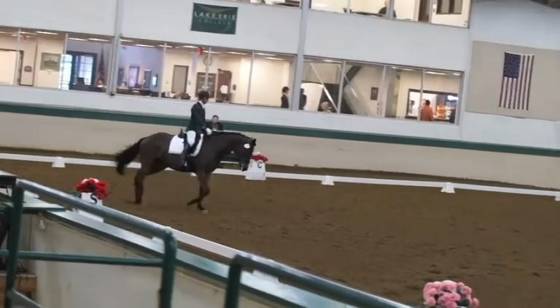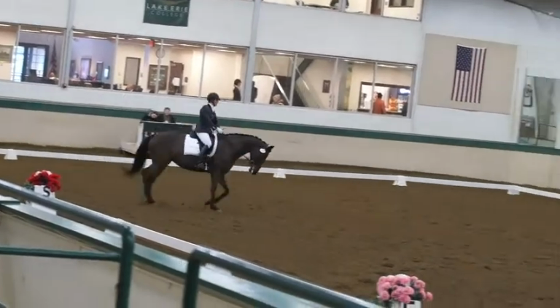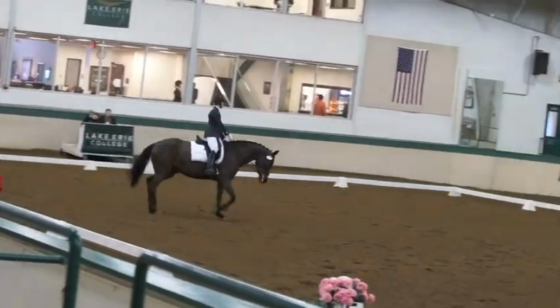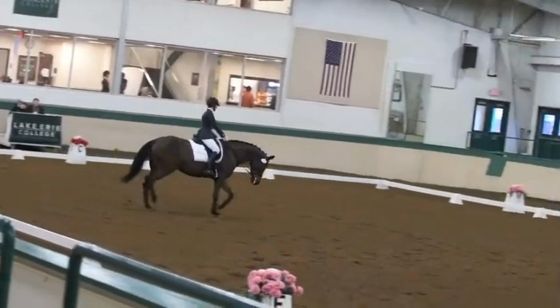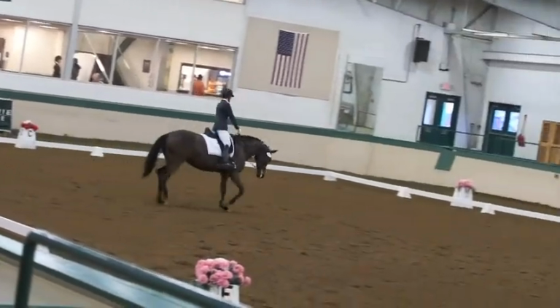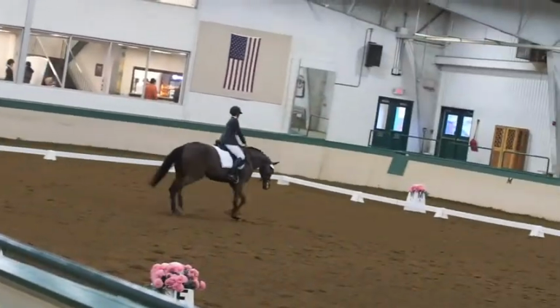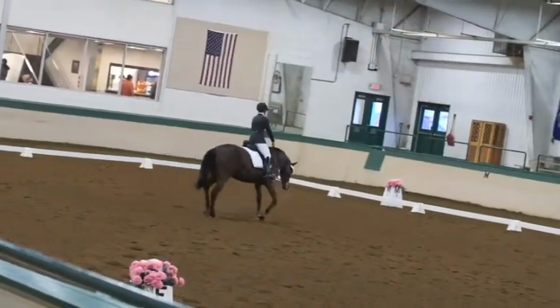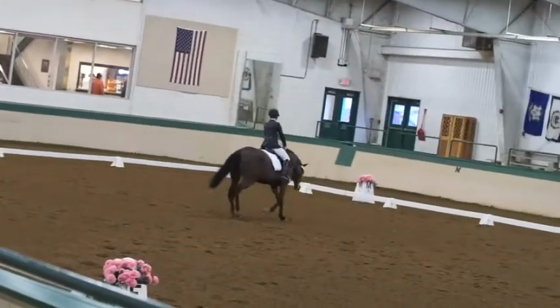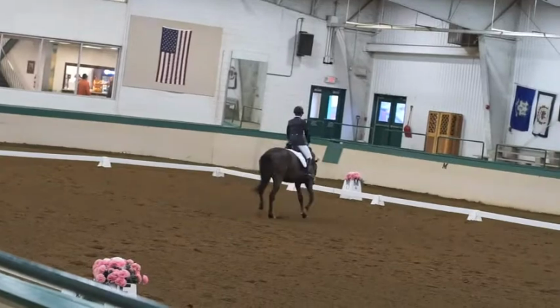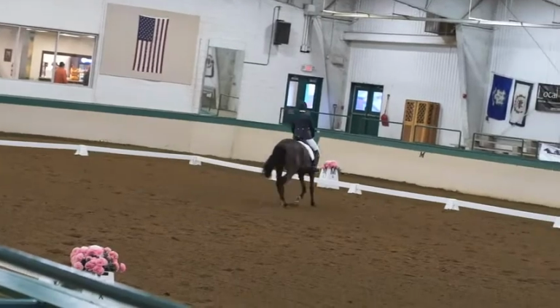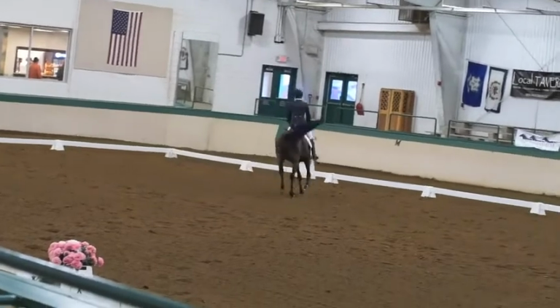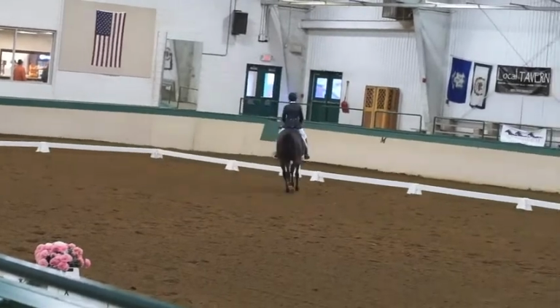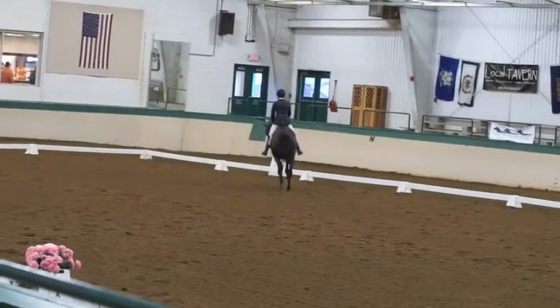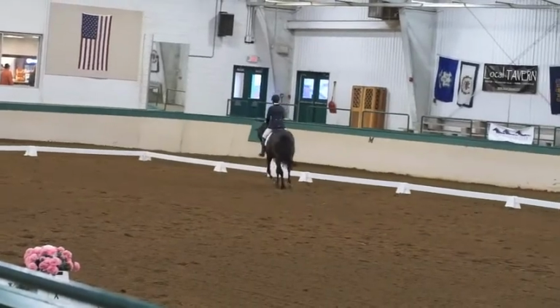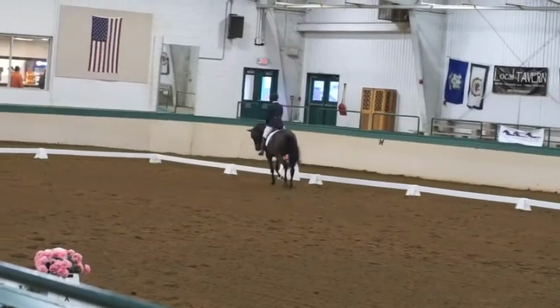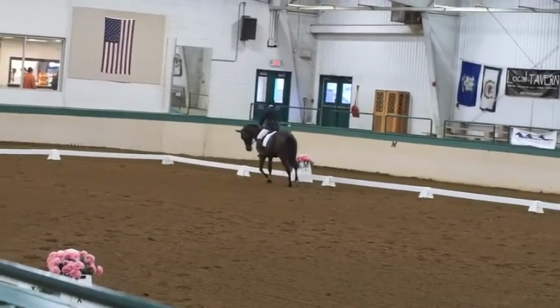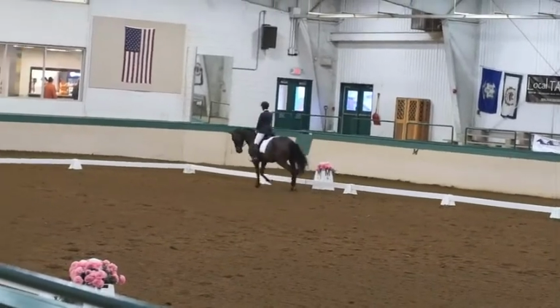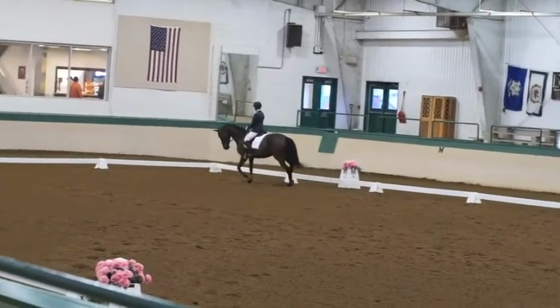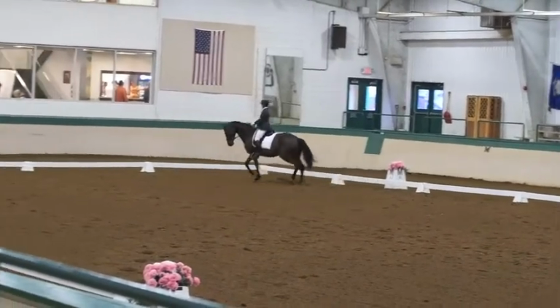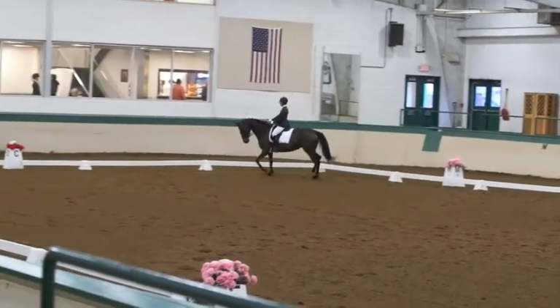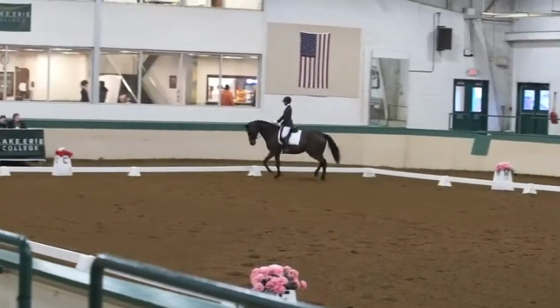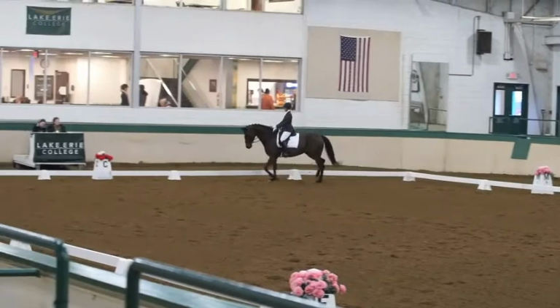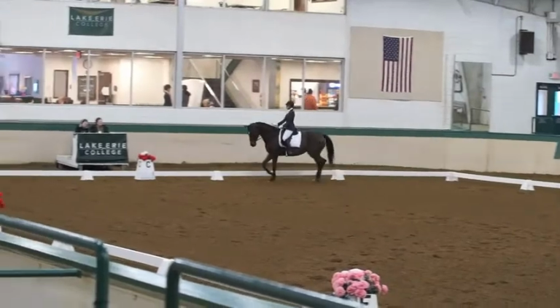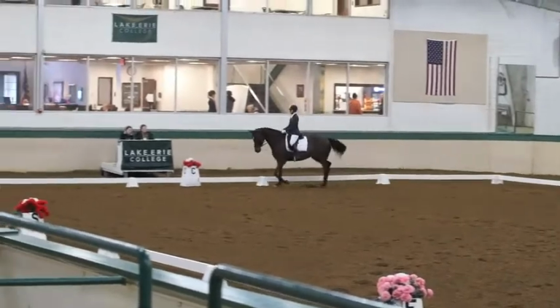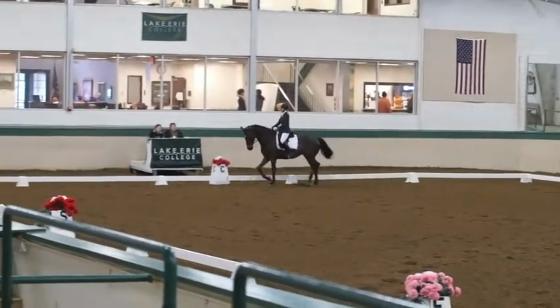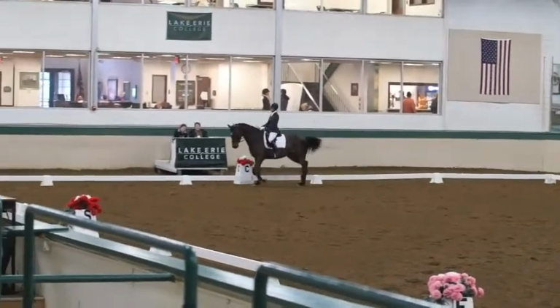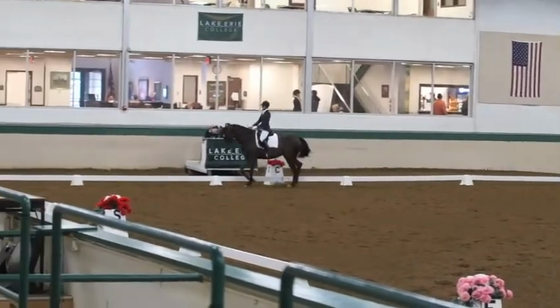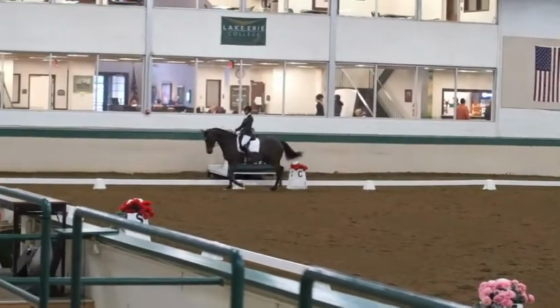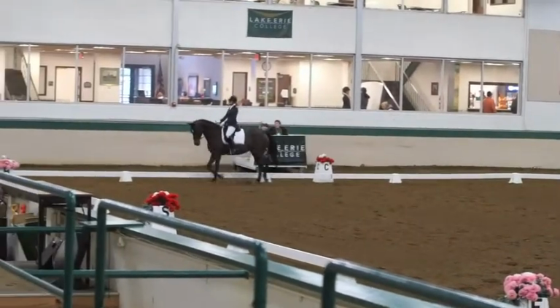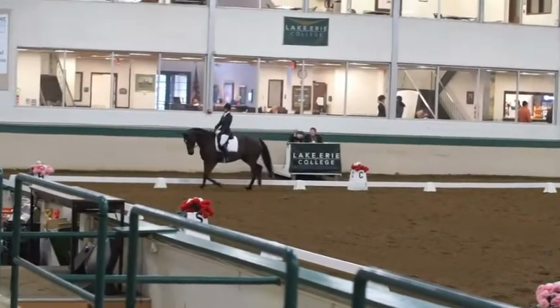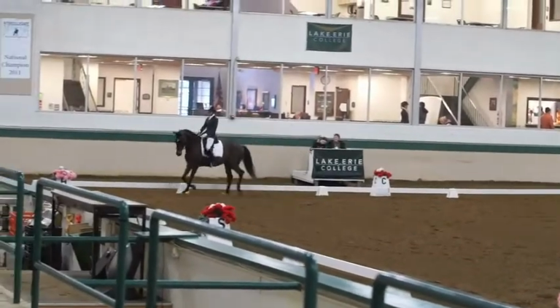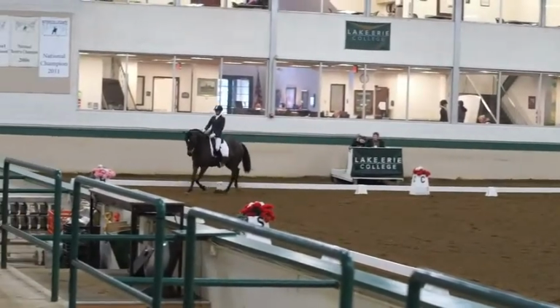Before C, prepare the rein. At C, working trot. F to F, change rein, lengthen stride and trot.